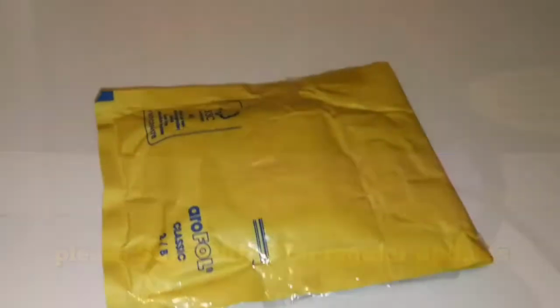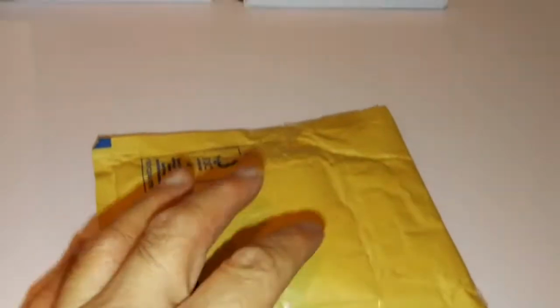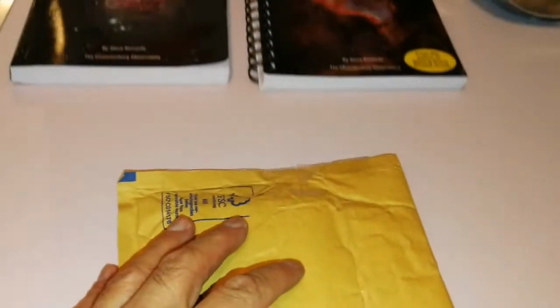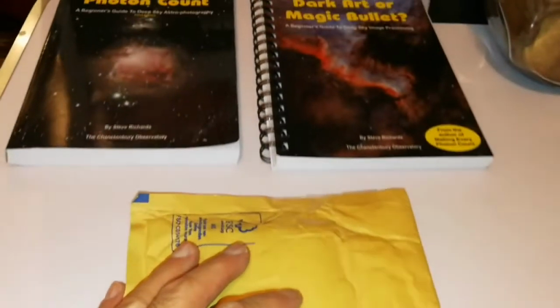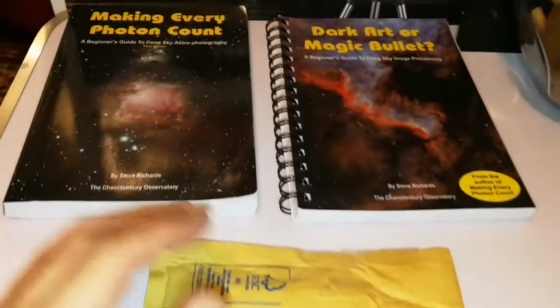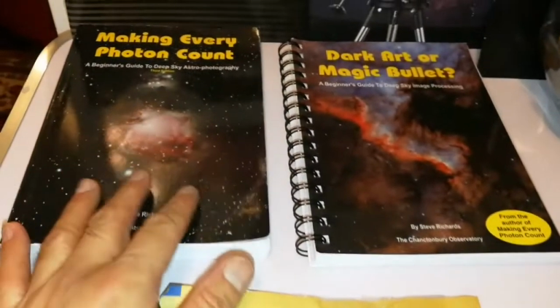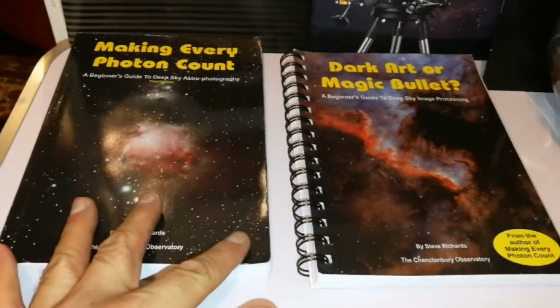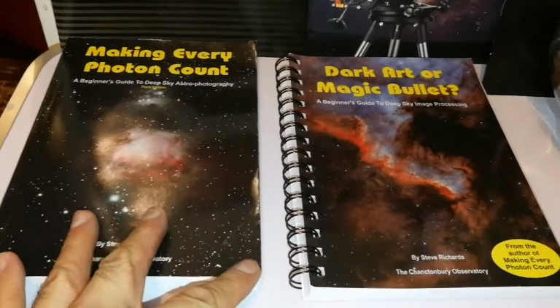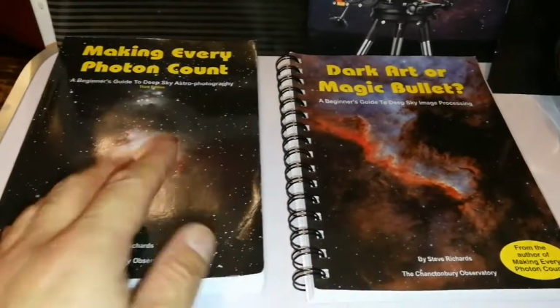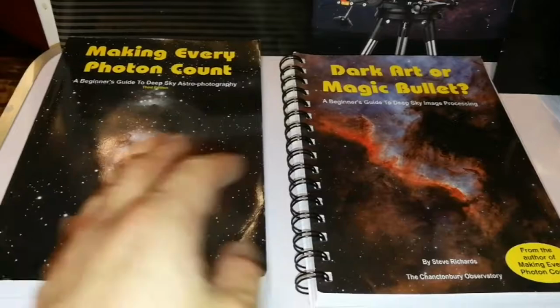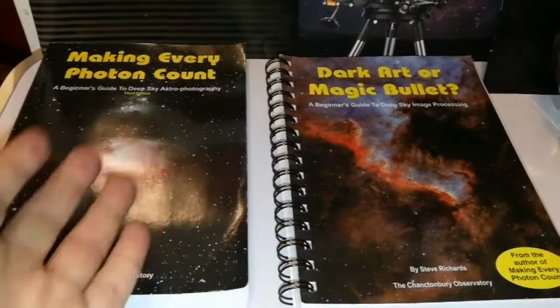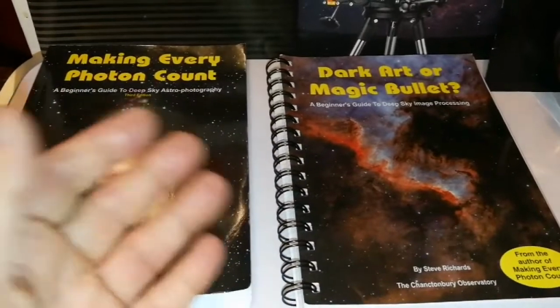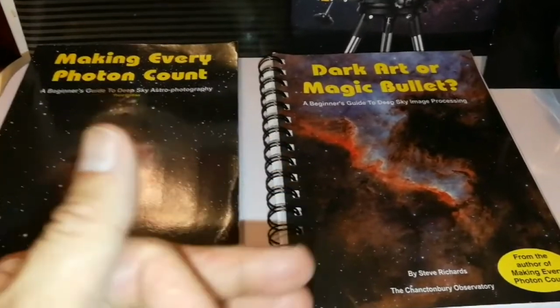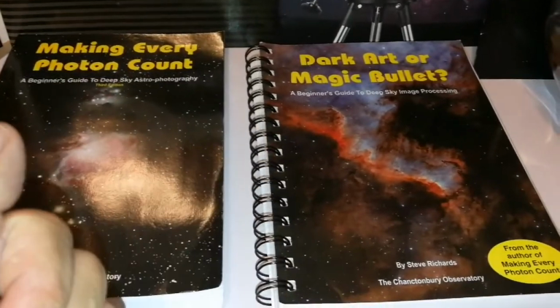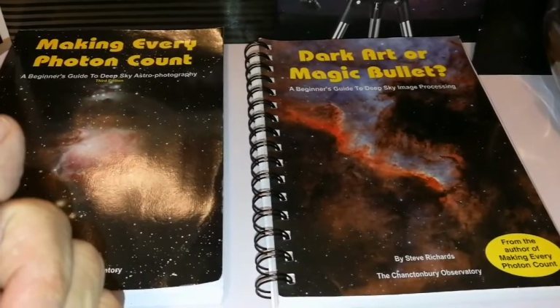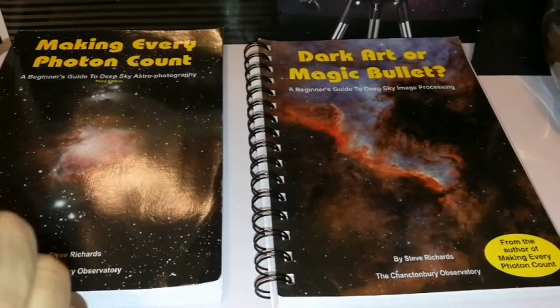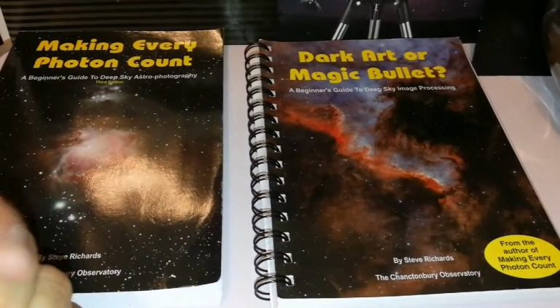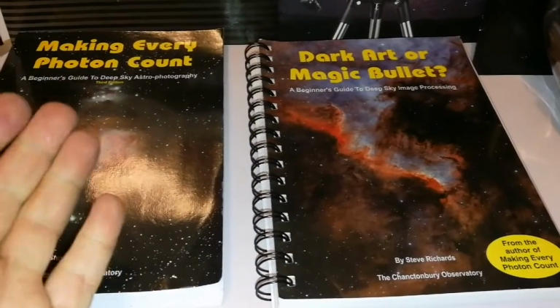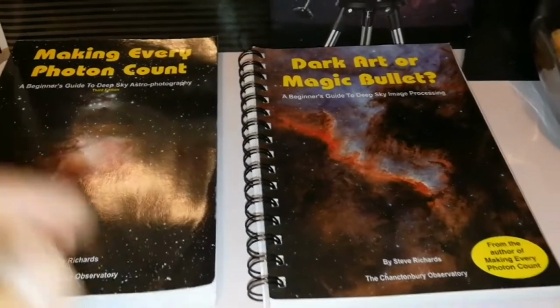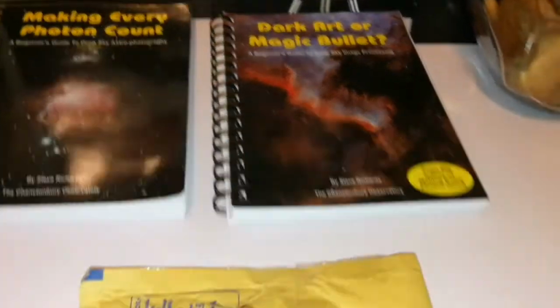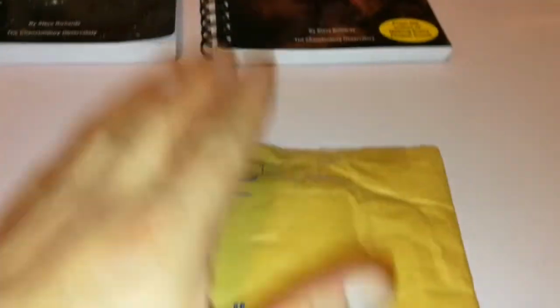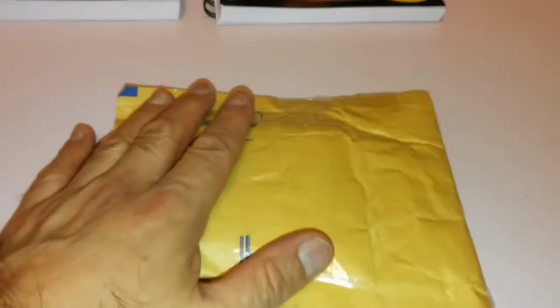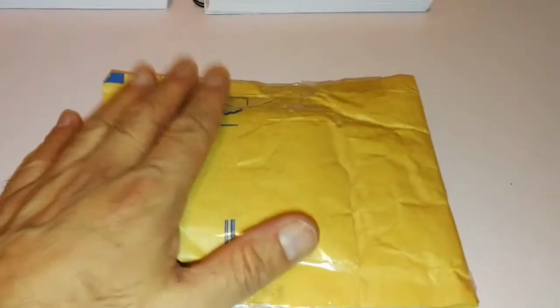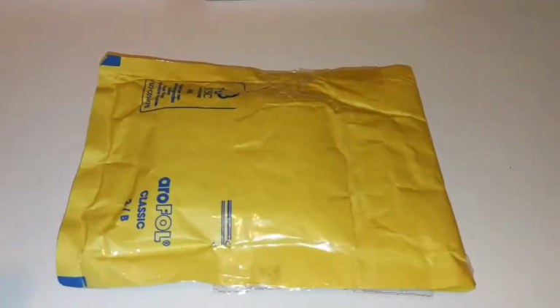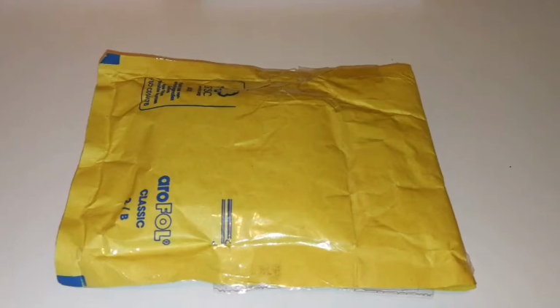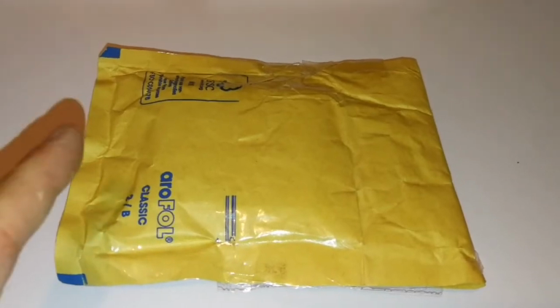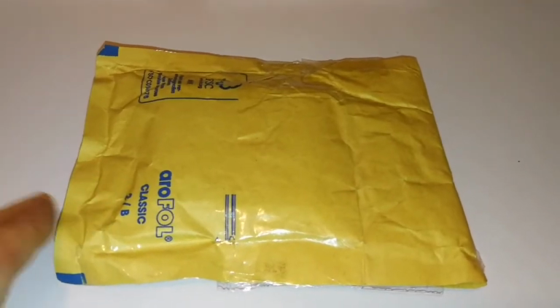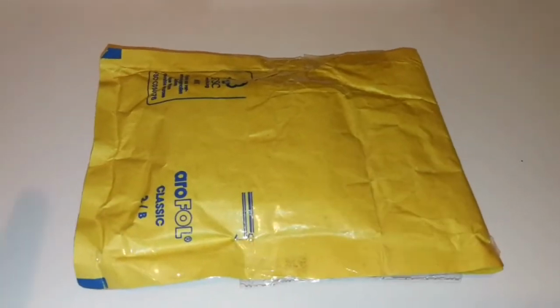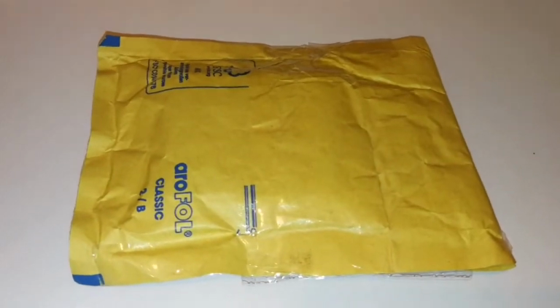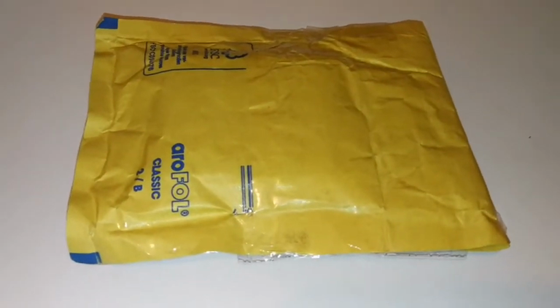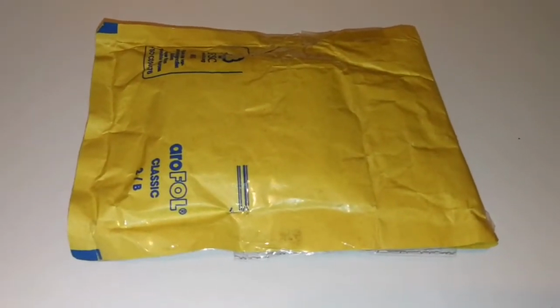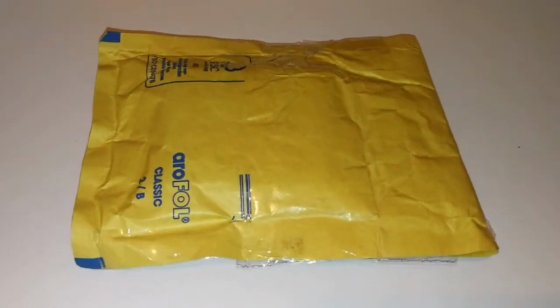For seeing nebulae and deep sky objects, or photographing them, you sometimes need good filters. I'm going out to unbox a visual filter for visual astronomy.